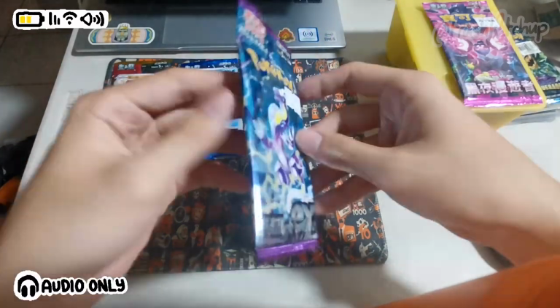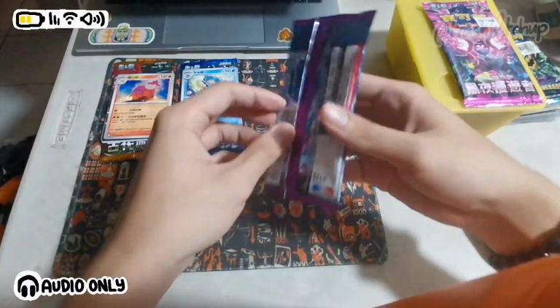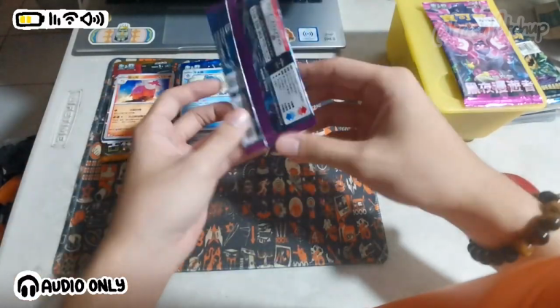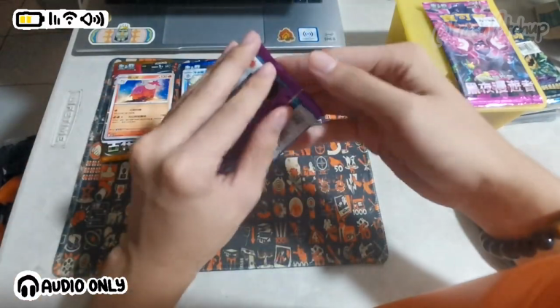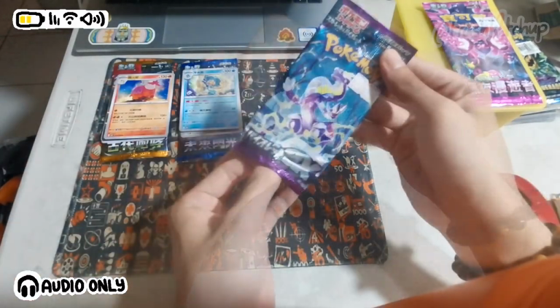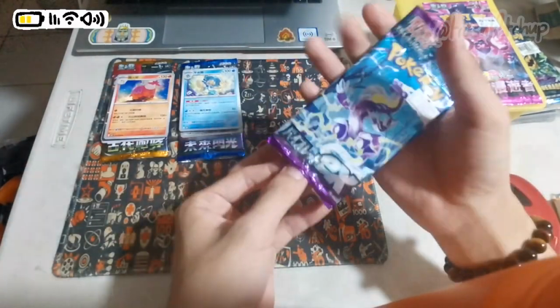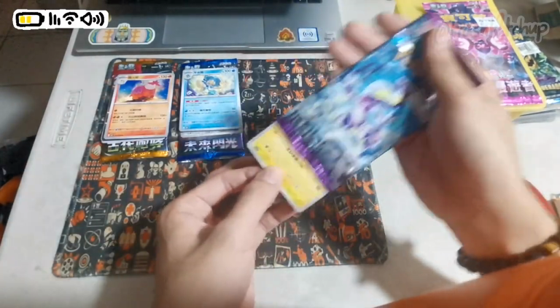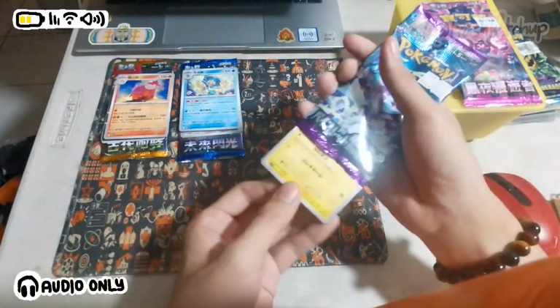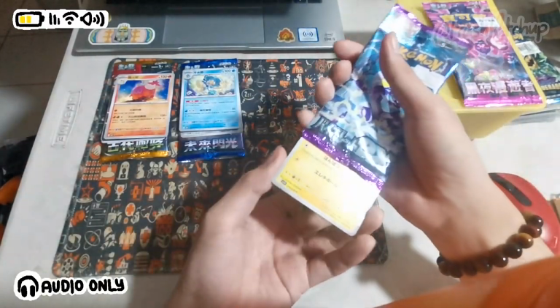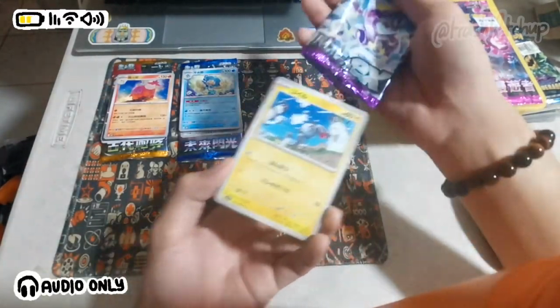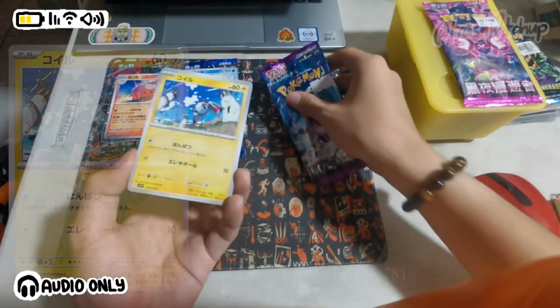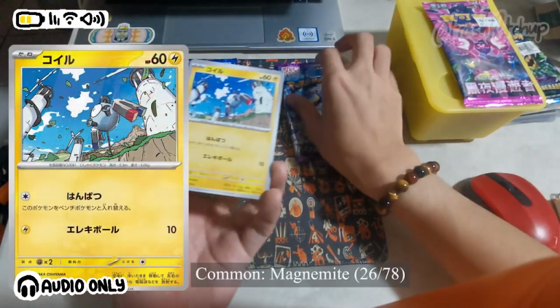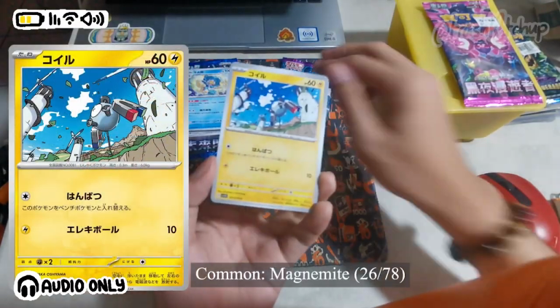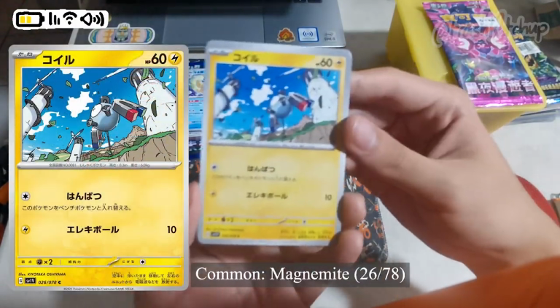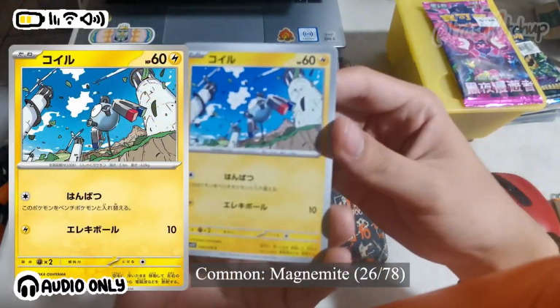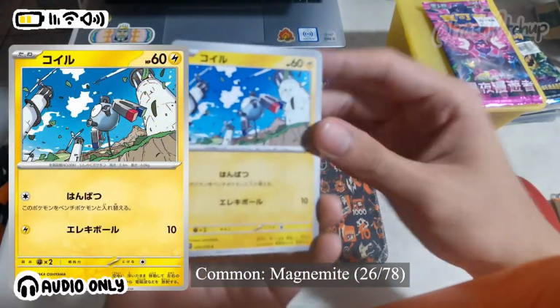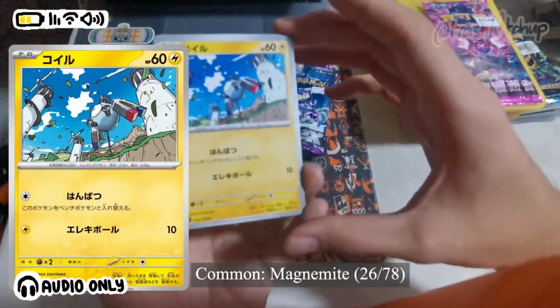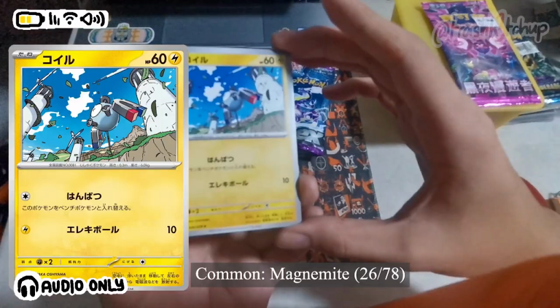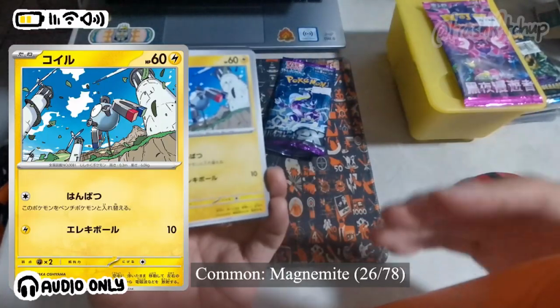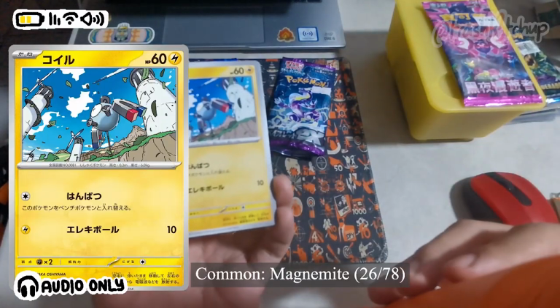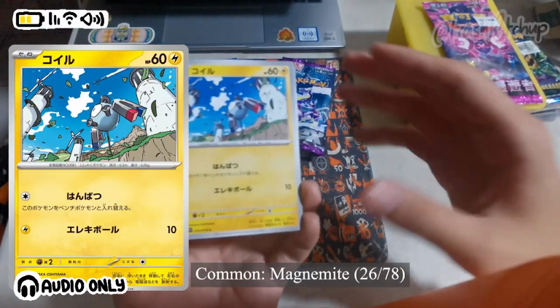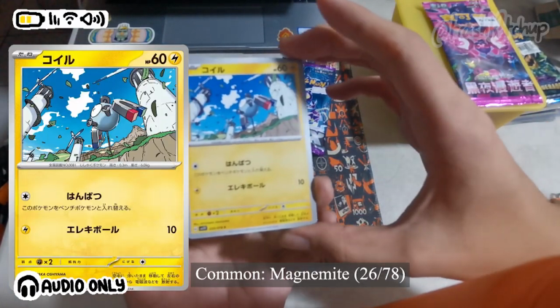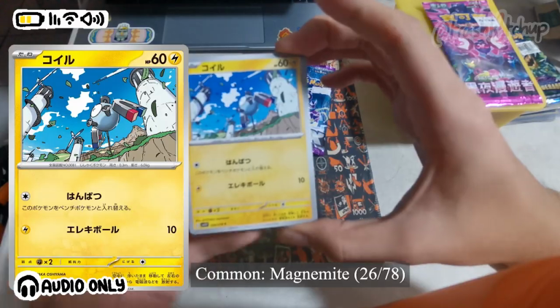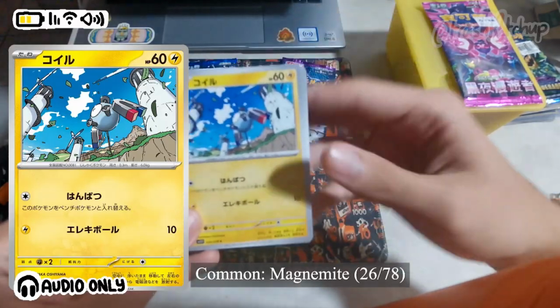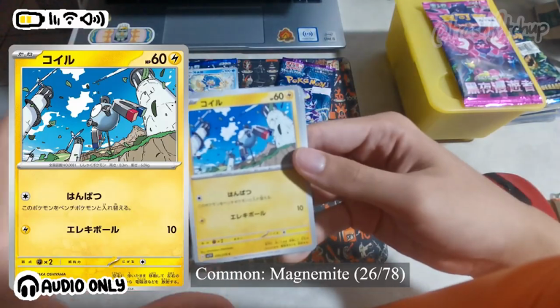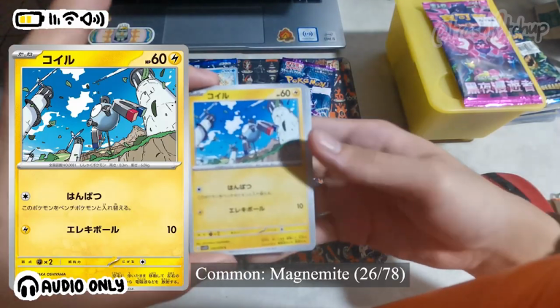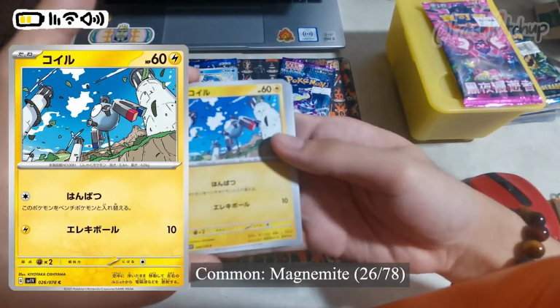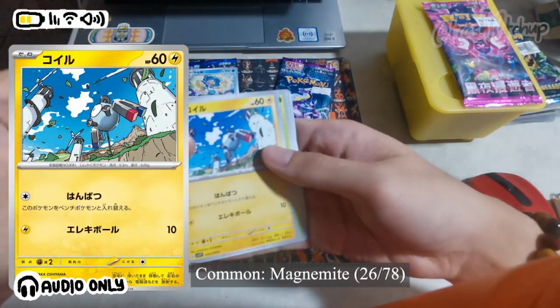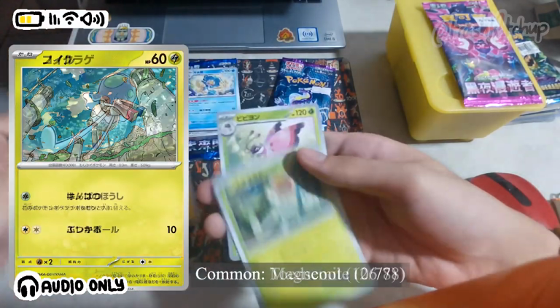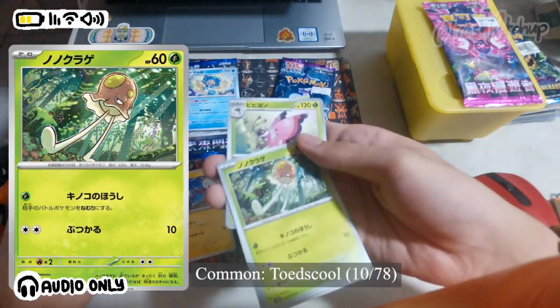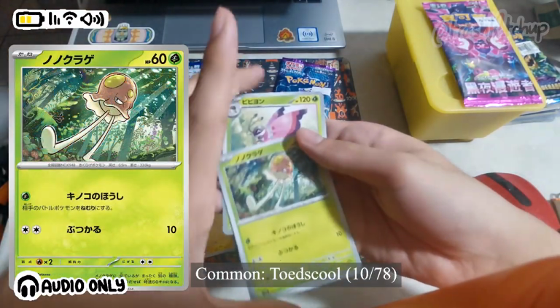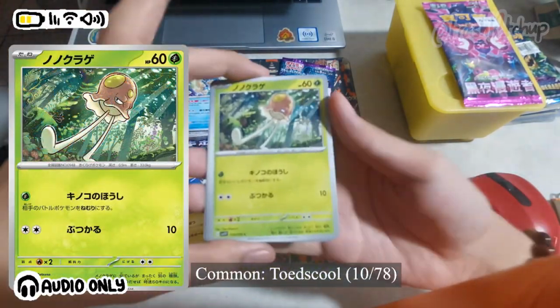Next is the Violet EX pack. I actually meant to open this one last, but I guess I forgot. Anyway the card art is always quite nice, even on the basic cards, so I'm happy even if I don't get any quote-unquote valuable pulls.